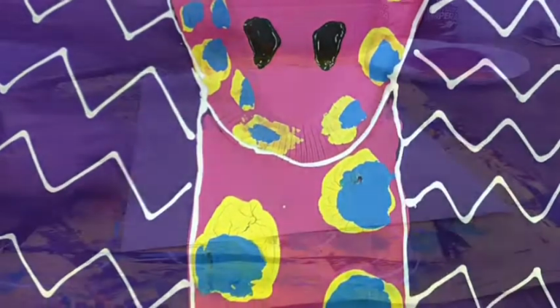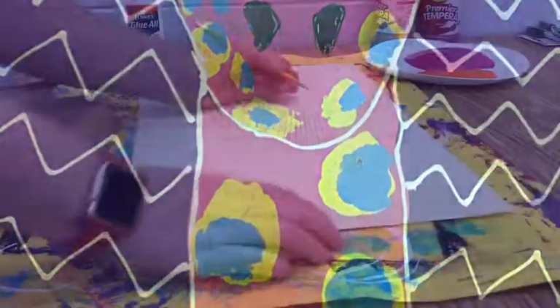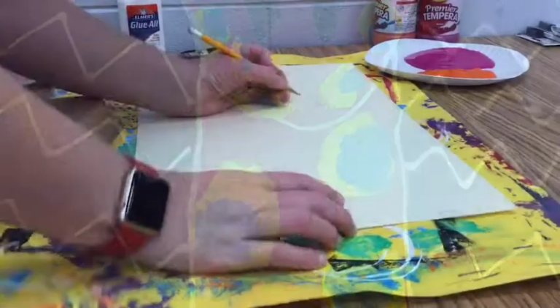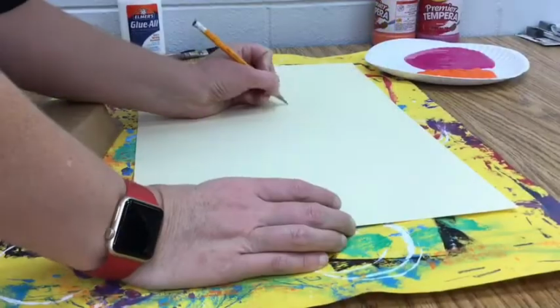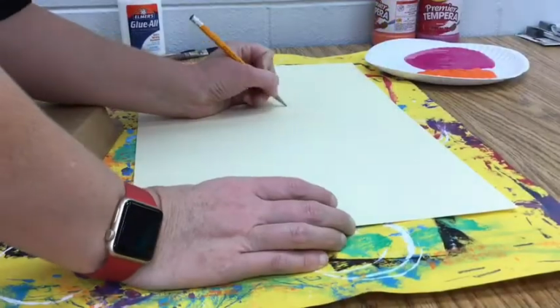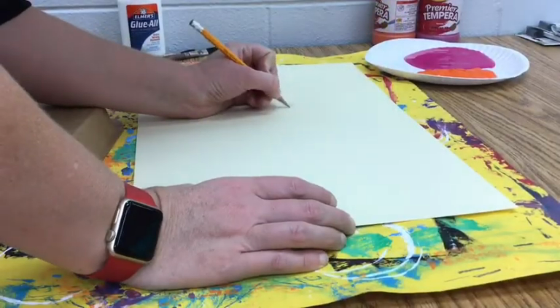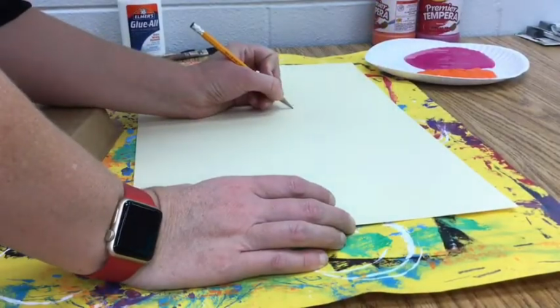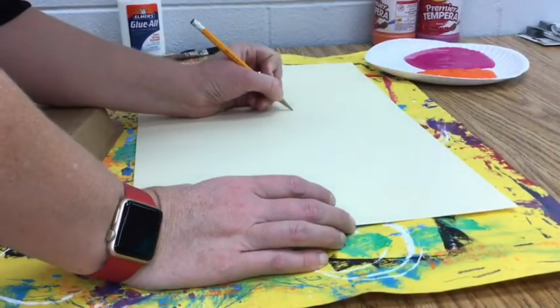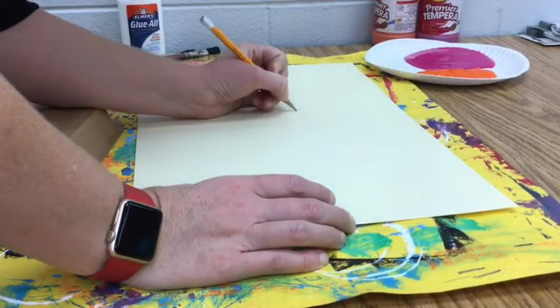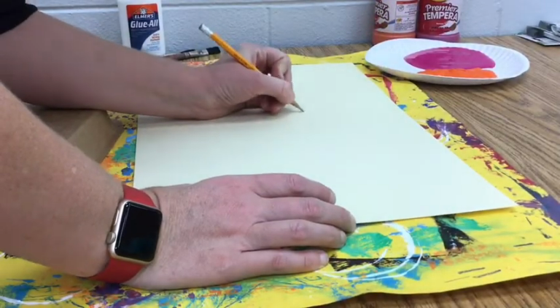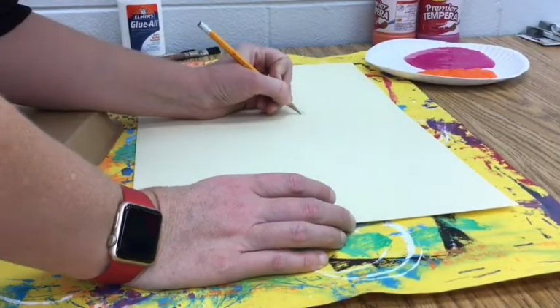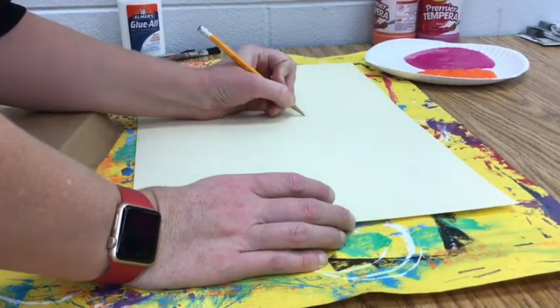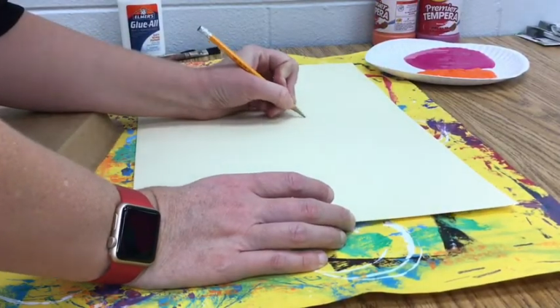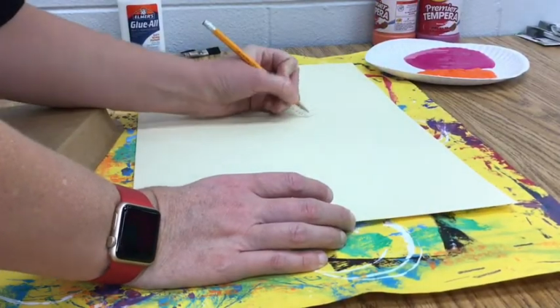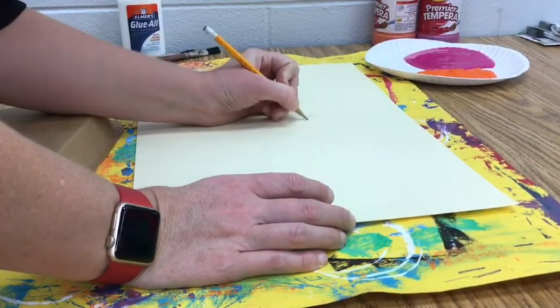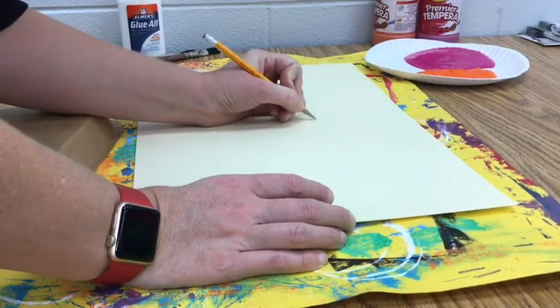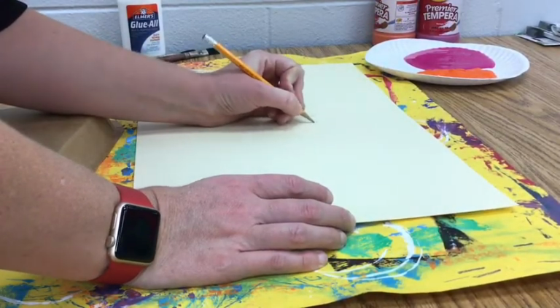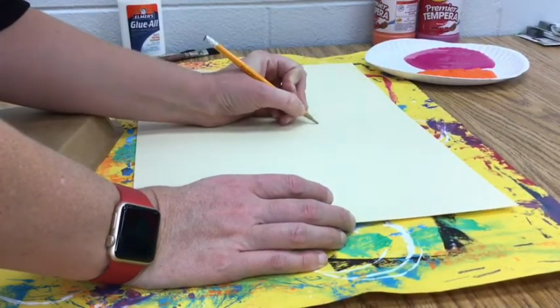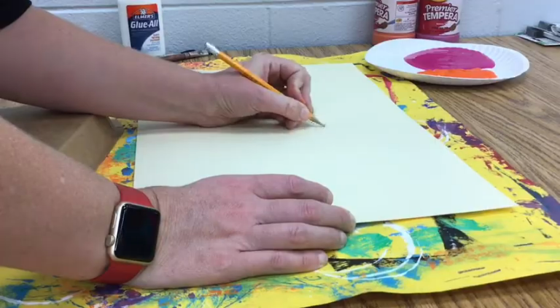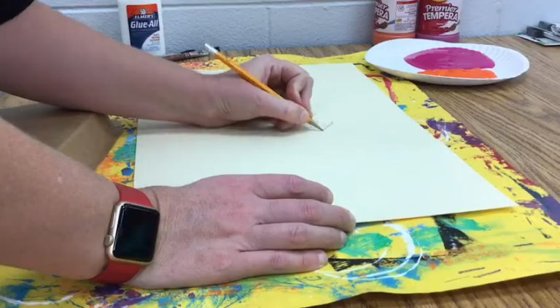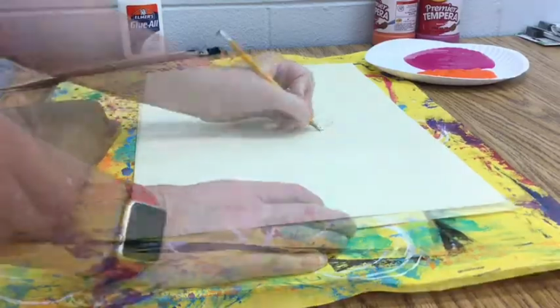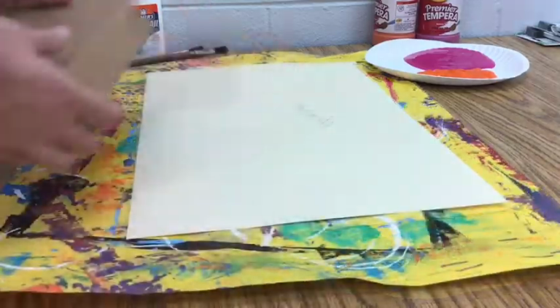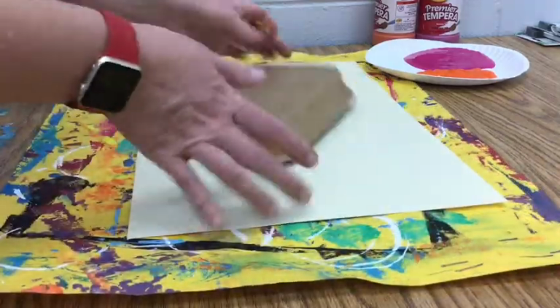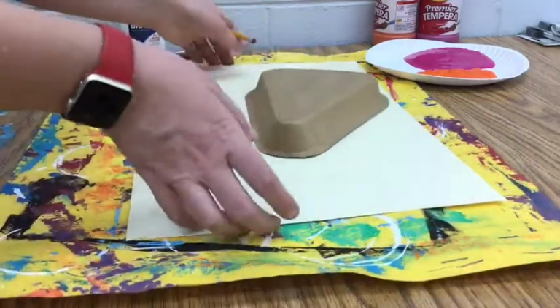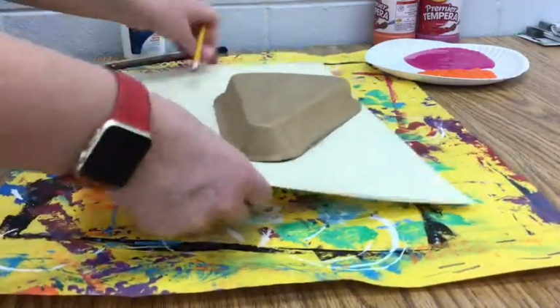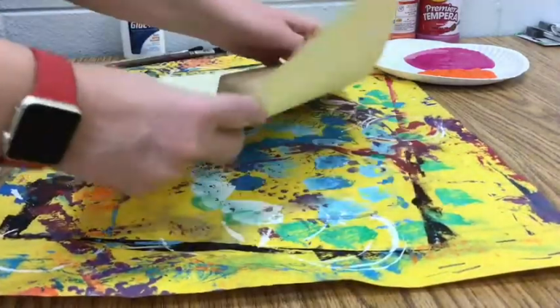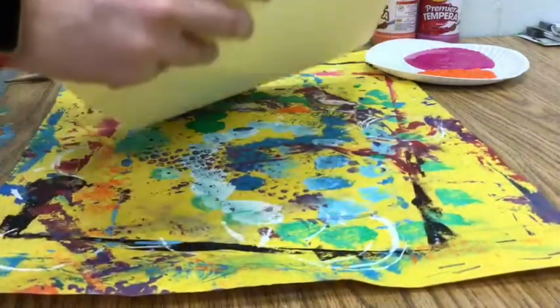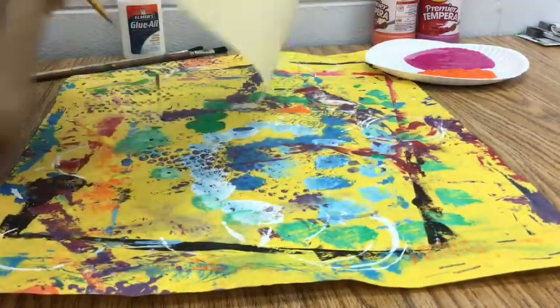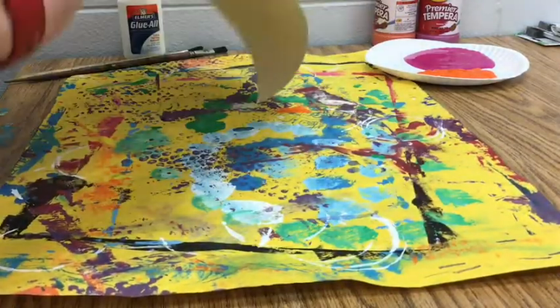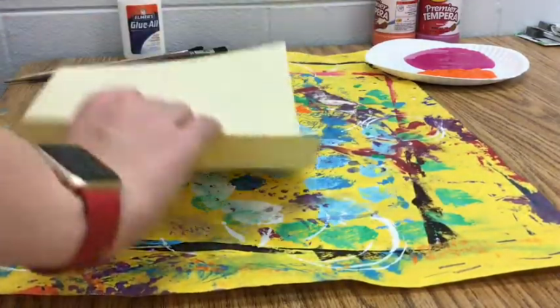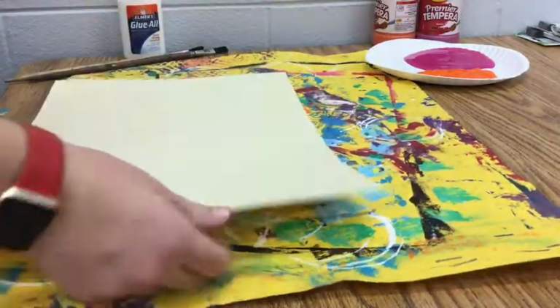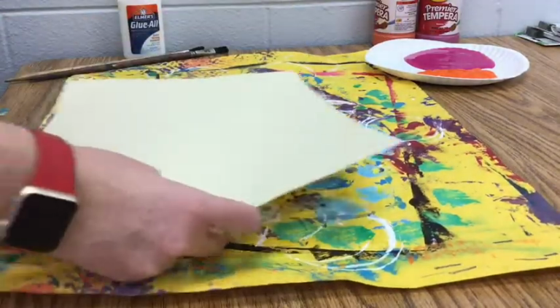Today I'm going to start the process of creating my giraffe sculpture. I'm going to begin by using a pencil and writing my name on the back of my paper.